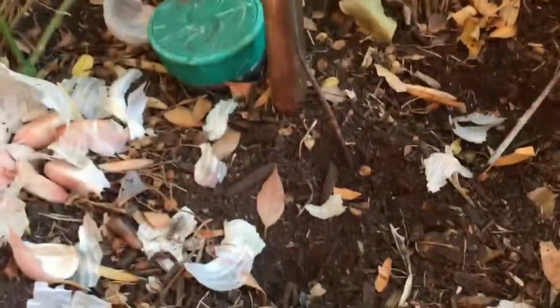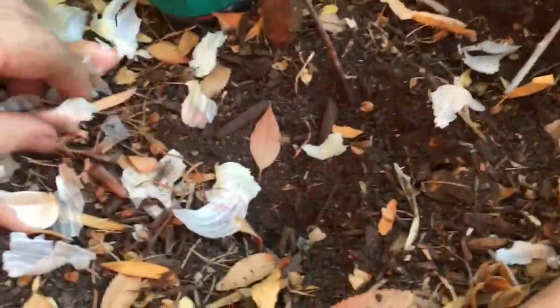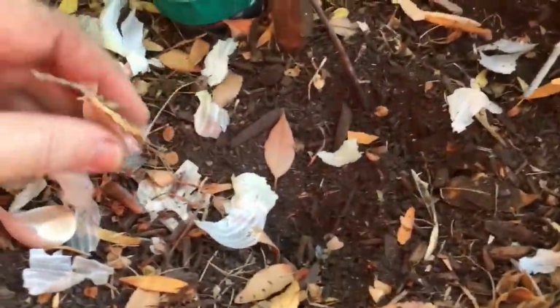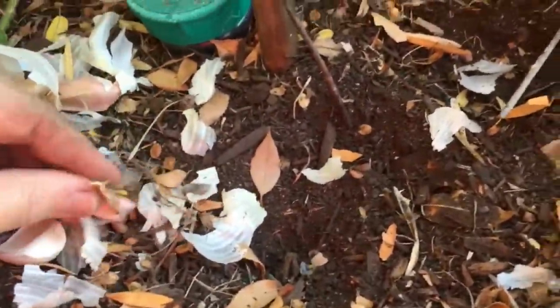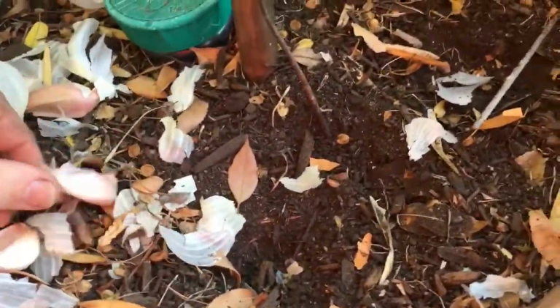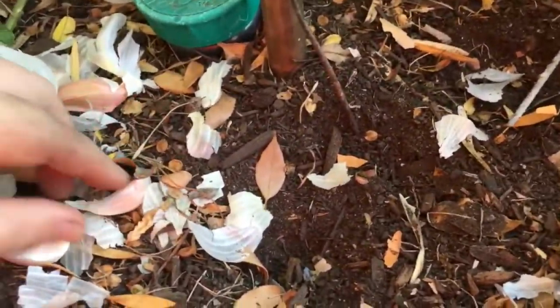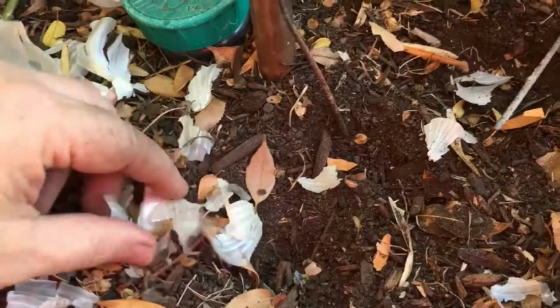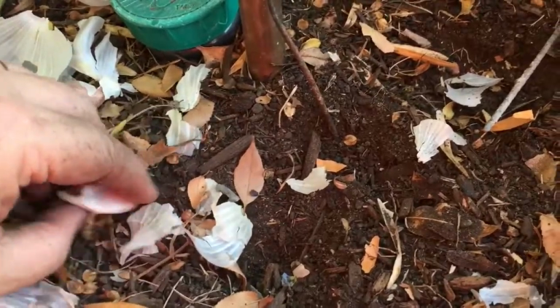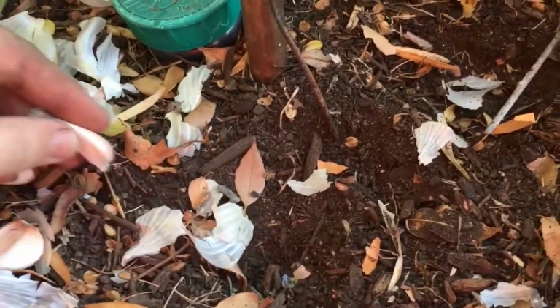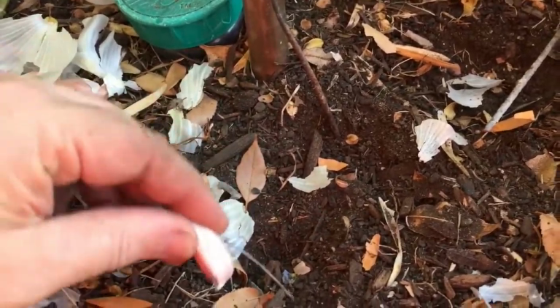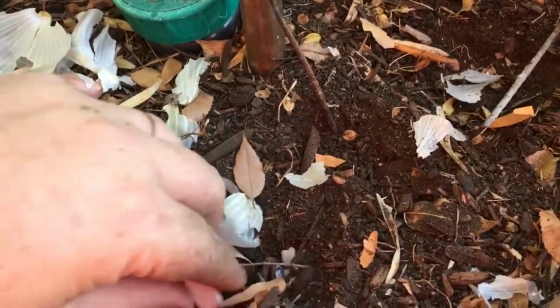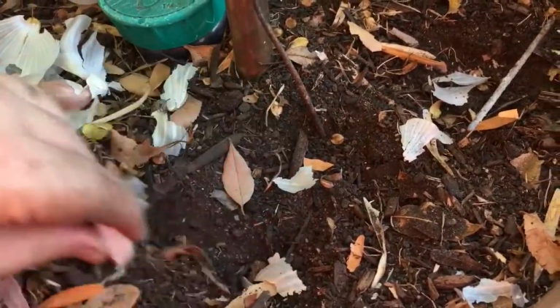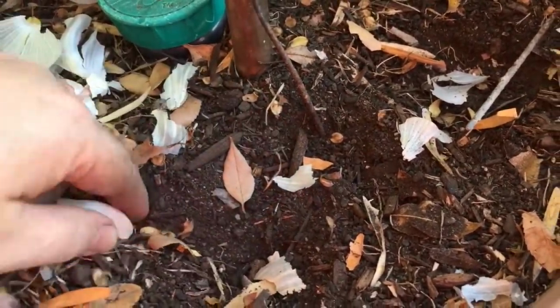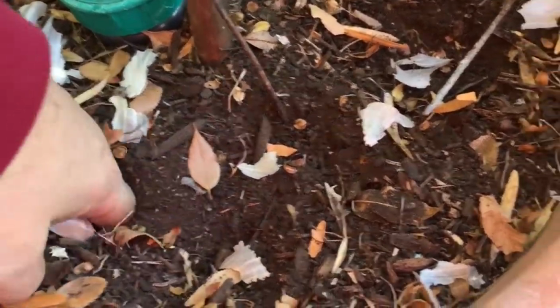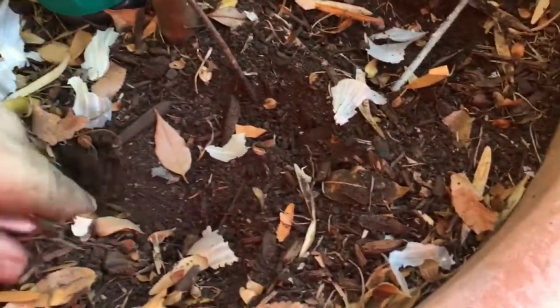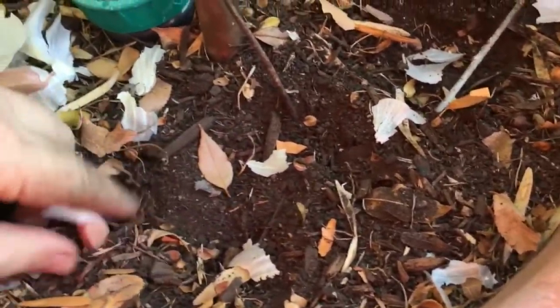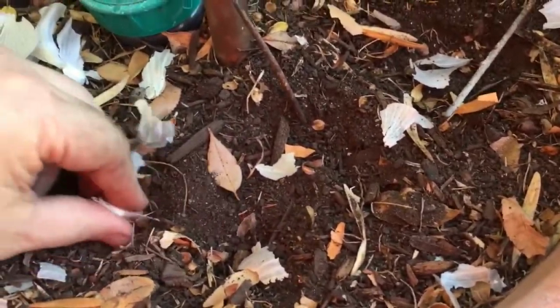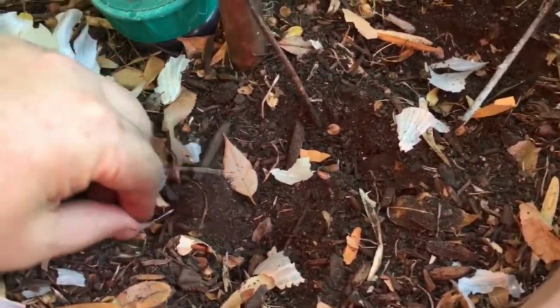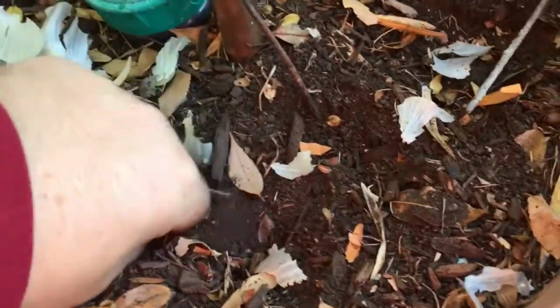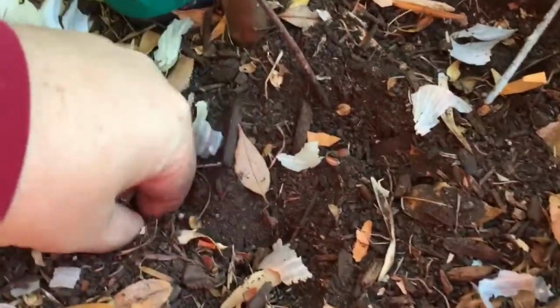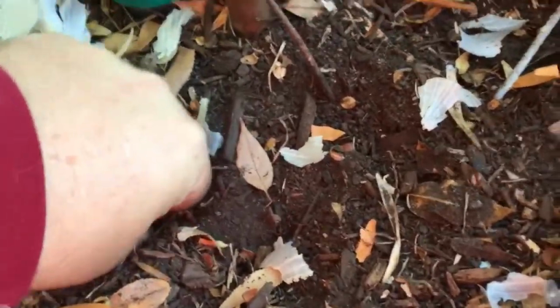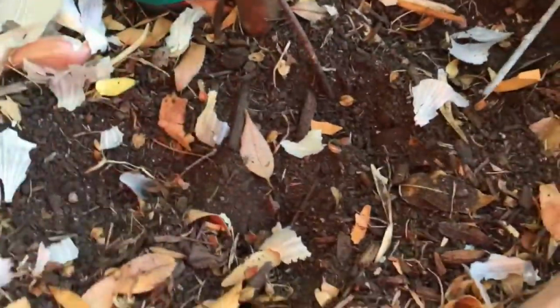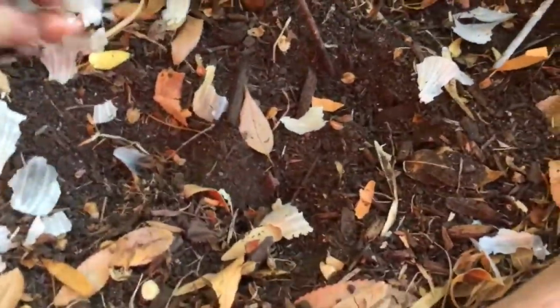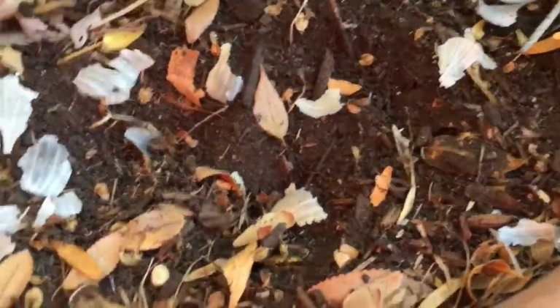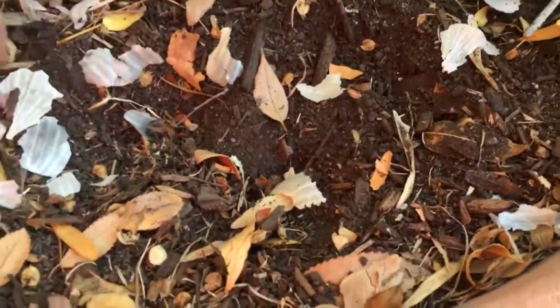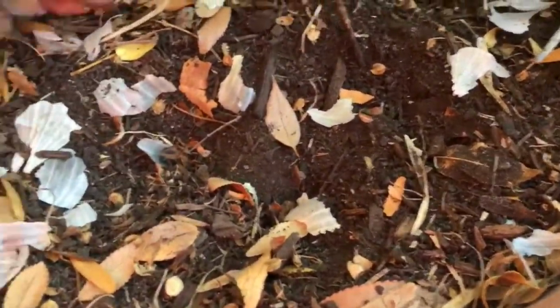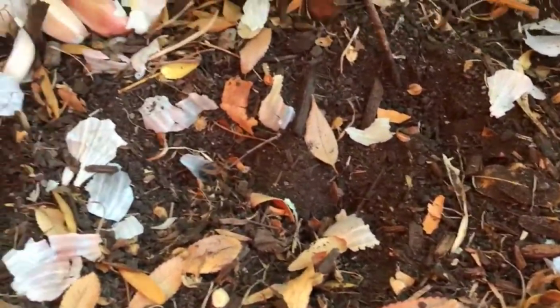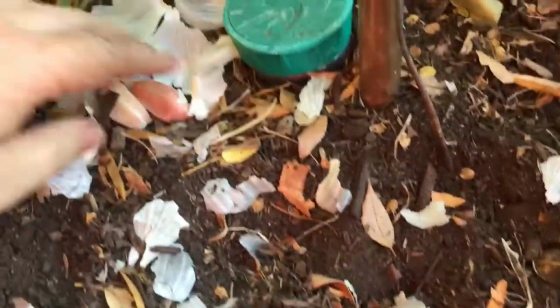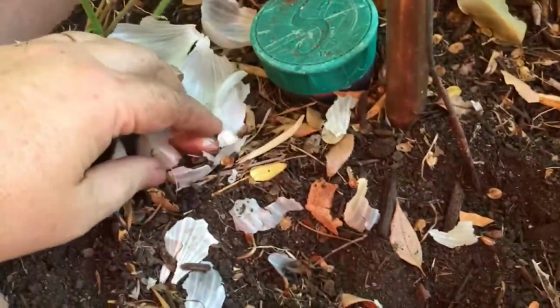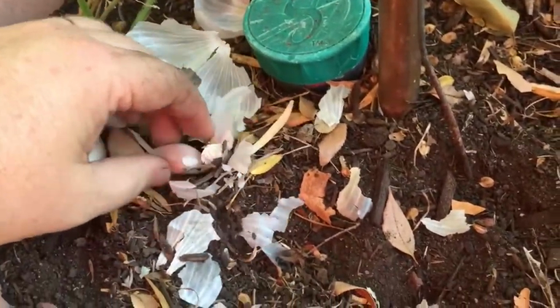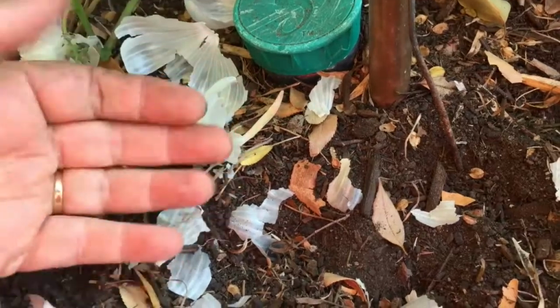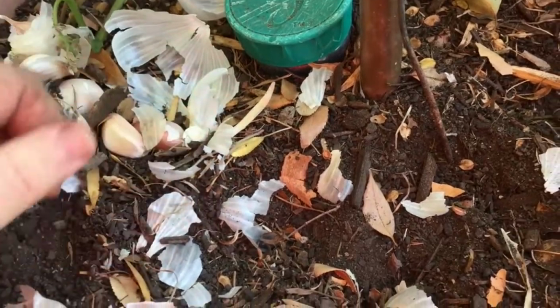That's it for this short episode of In the Garden. For more information, visit the website douglasewelch.com, where you'll find links to A Gardener's Notebook as well as everything else that I do. Until next time, keep on planting your garlic, keep on digging in your garden, and above all keep on digging.